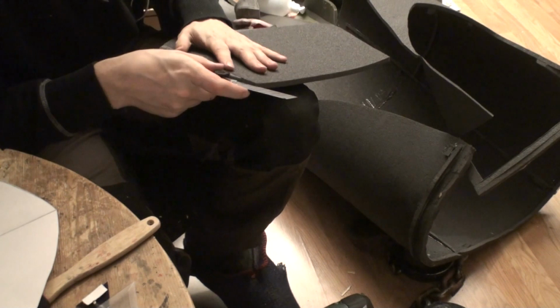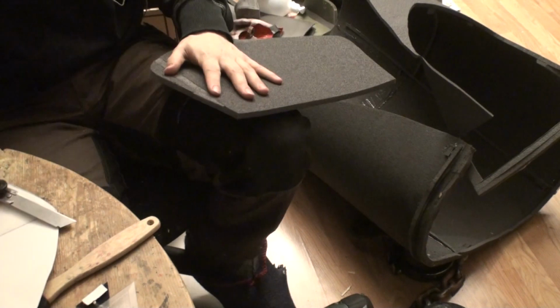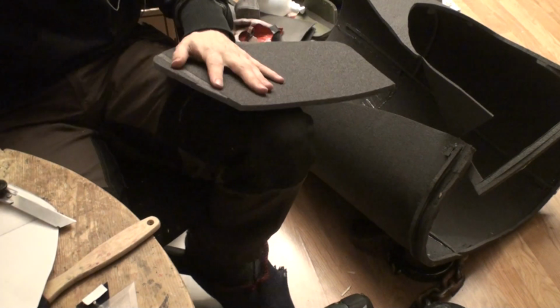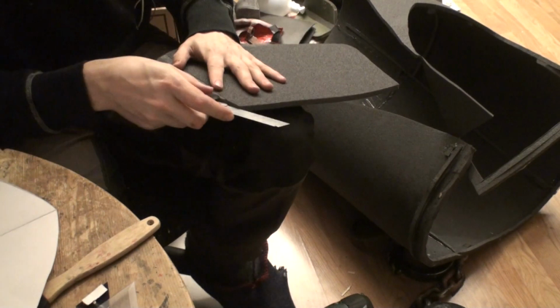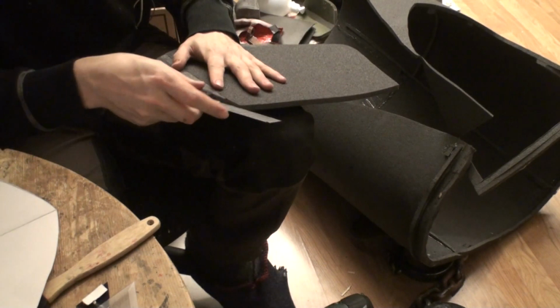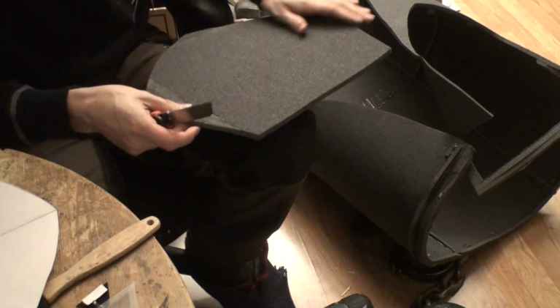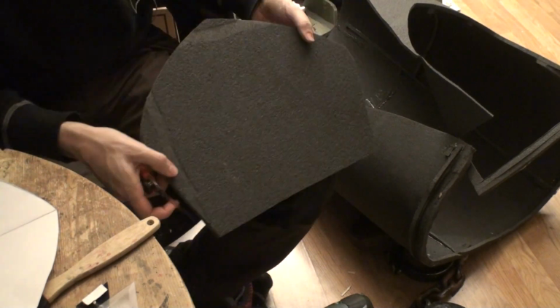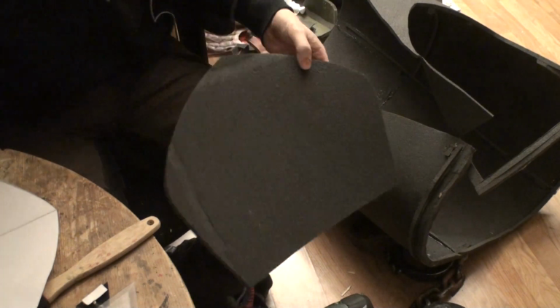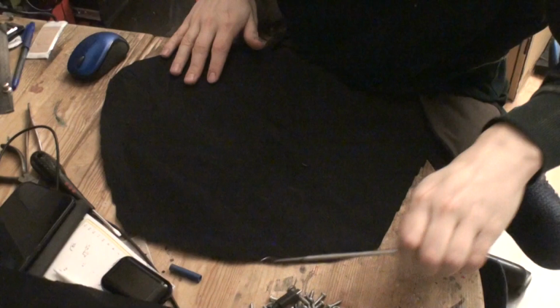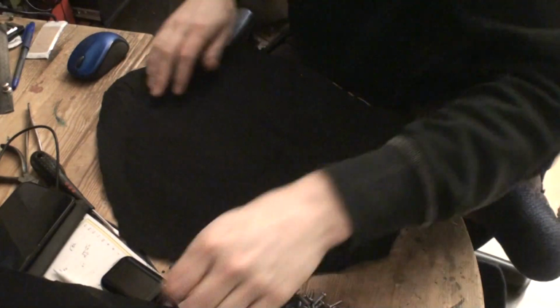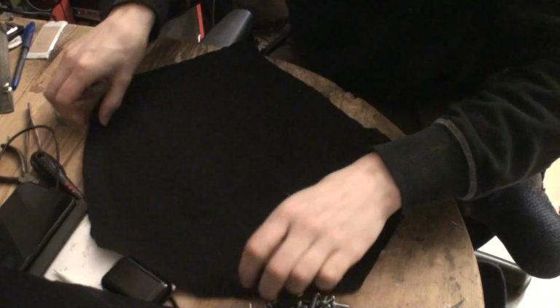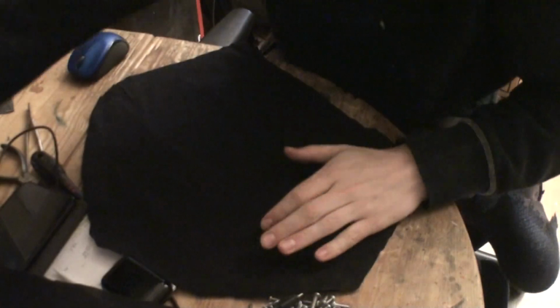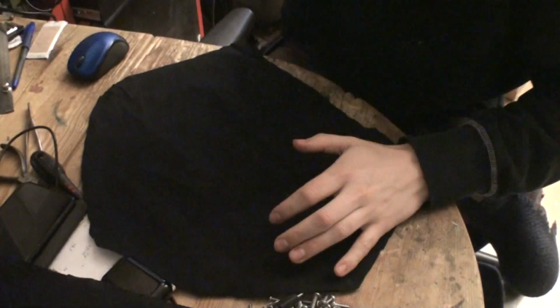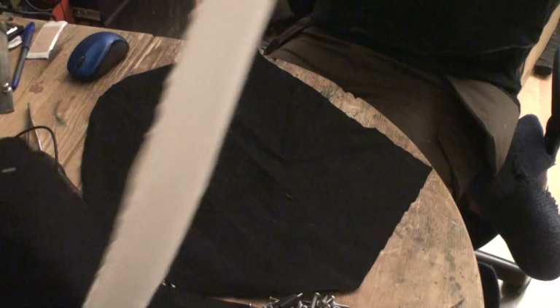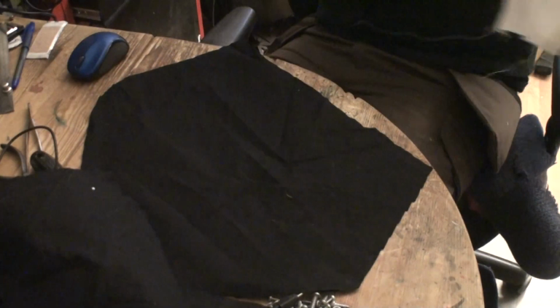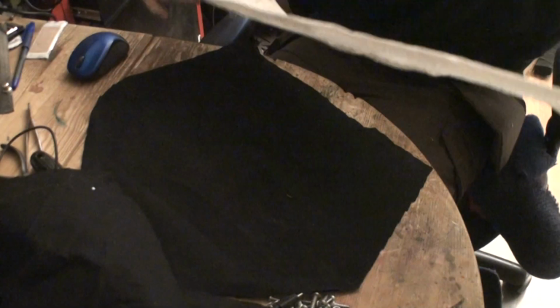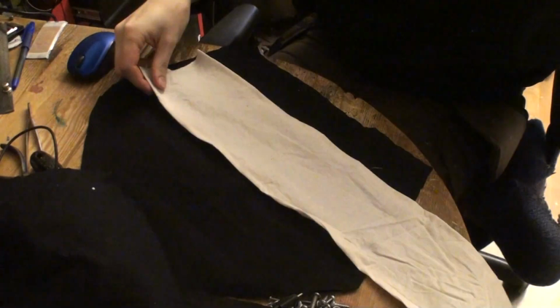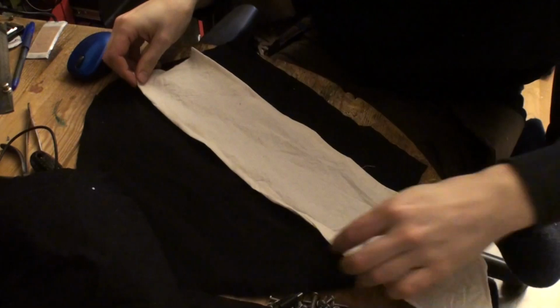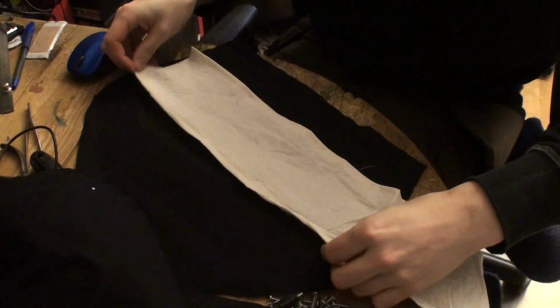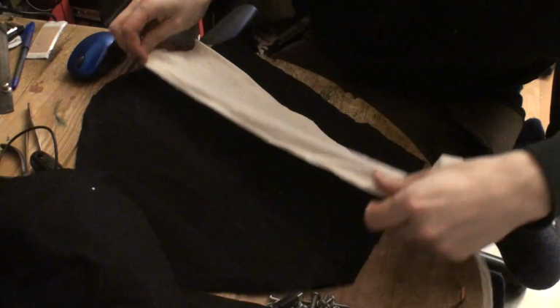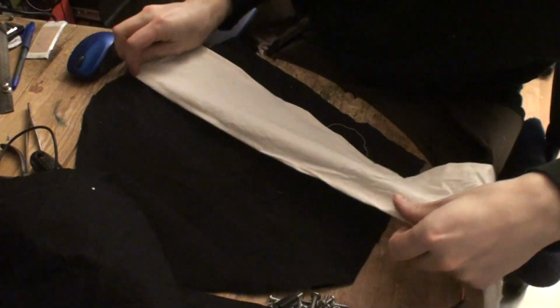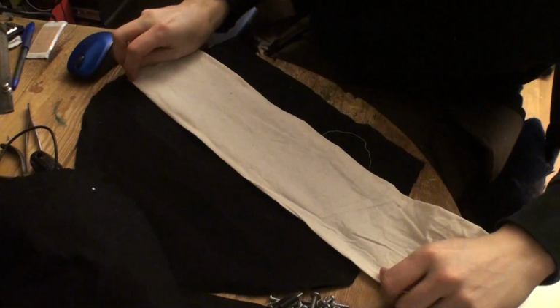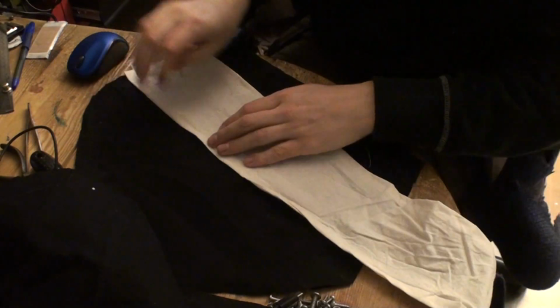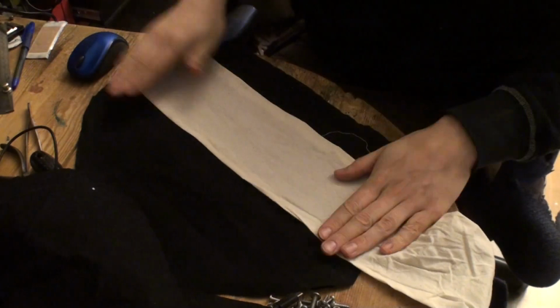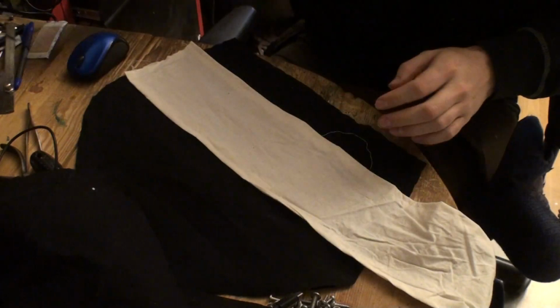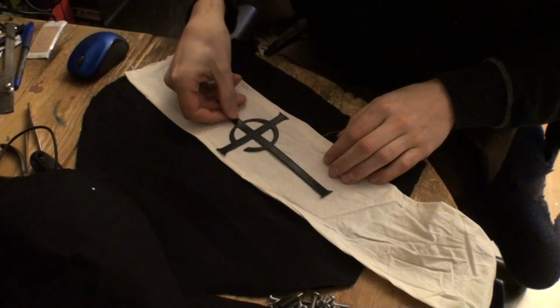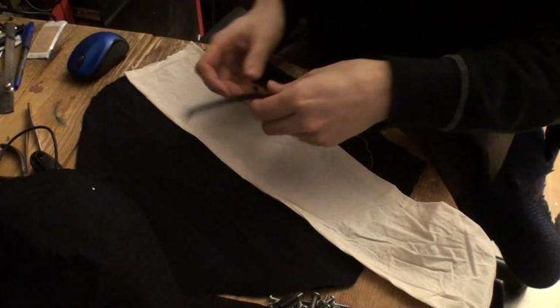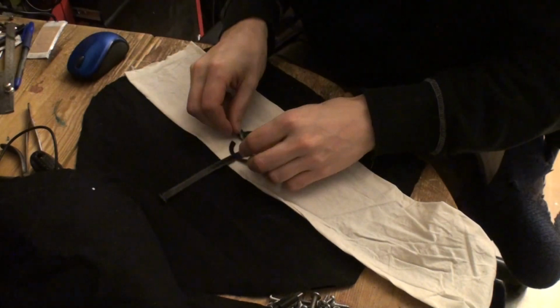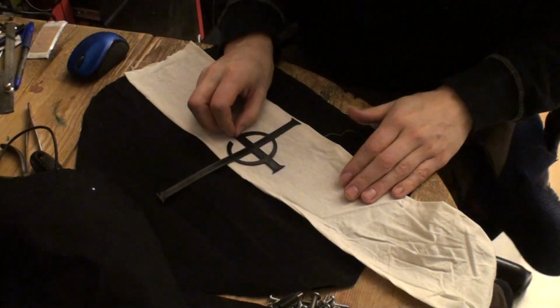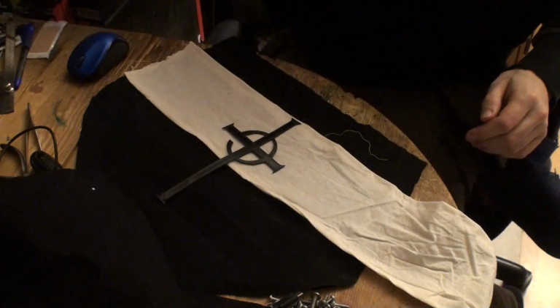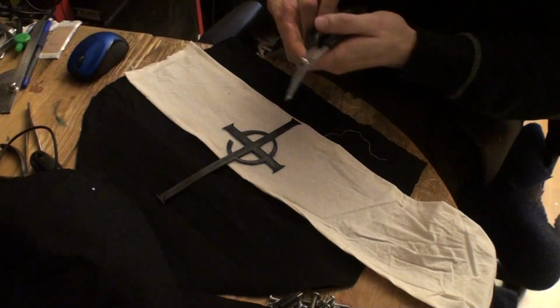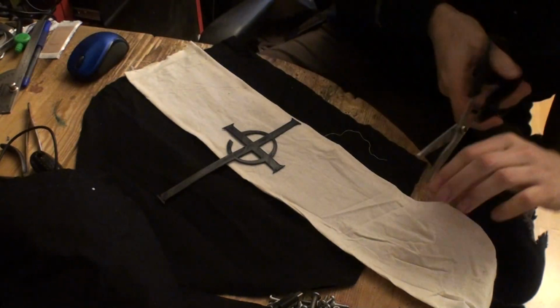I've just cut all of these things and now we have cut out a fabric piece that is a little bit larger, and also a white strip here.